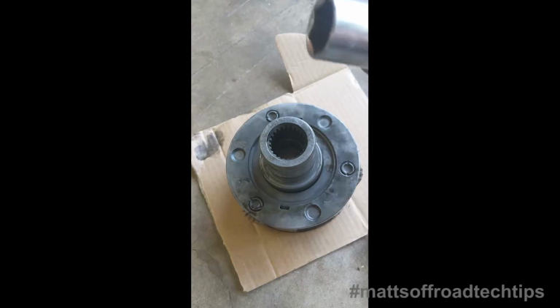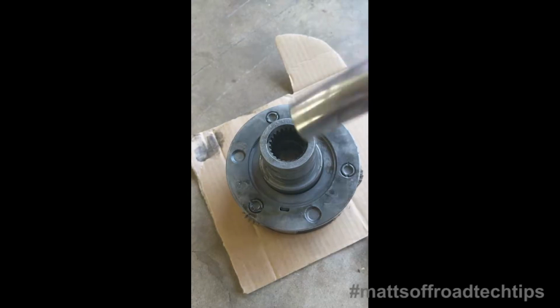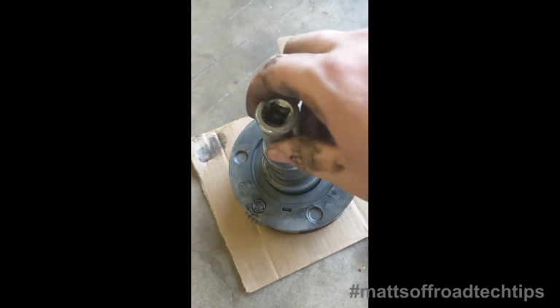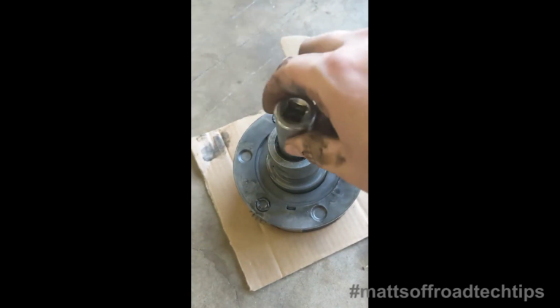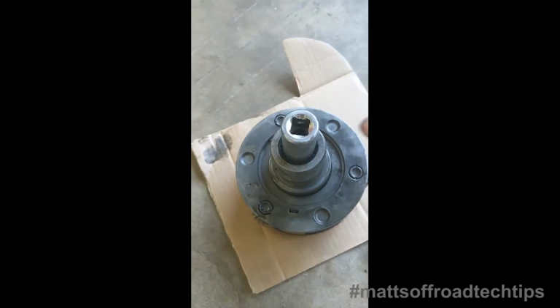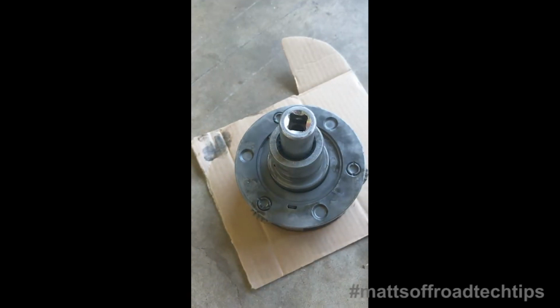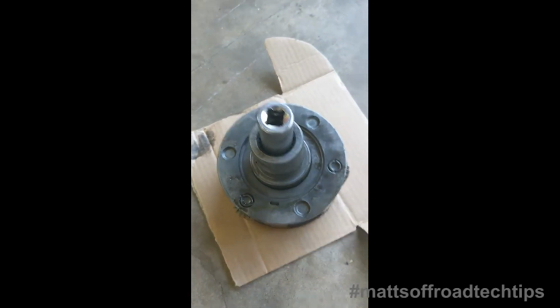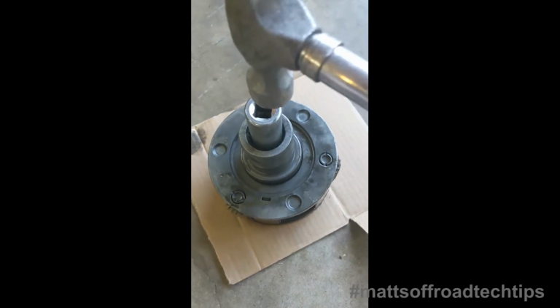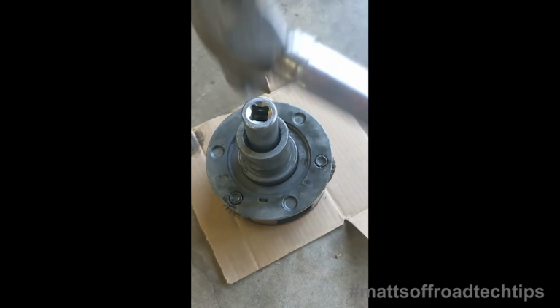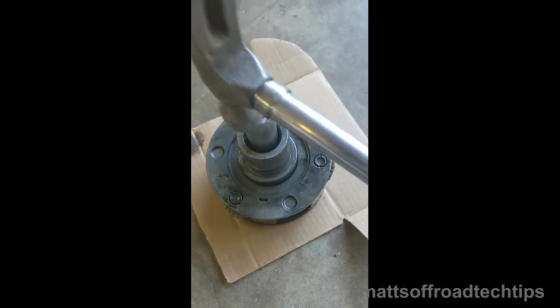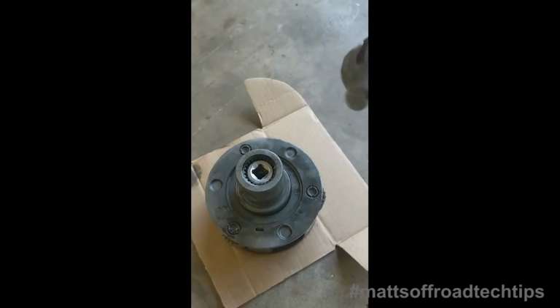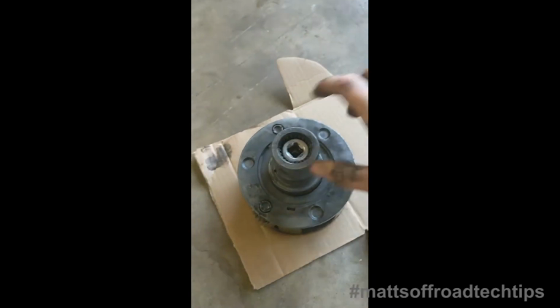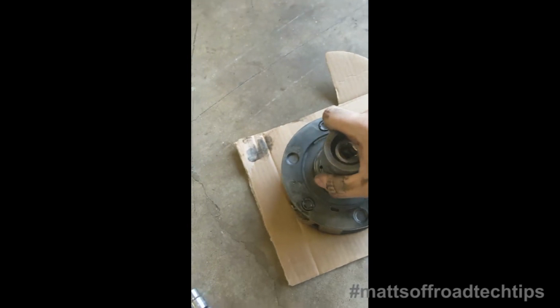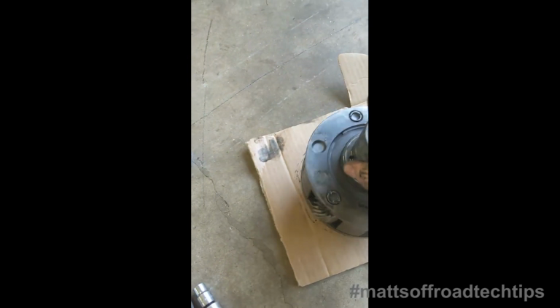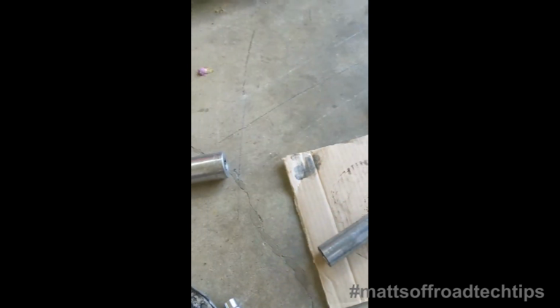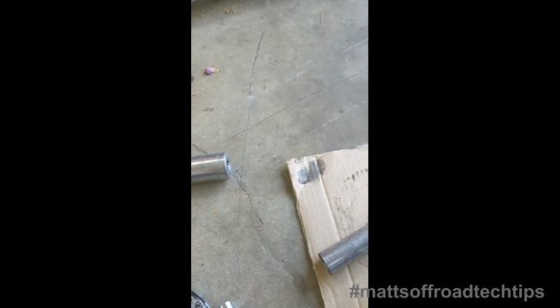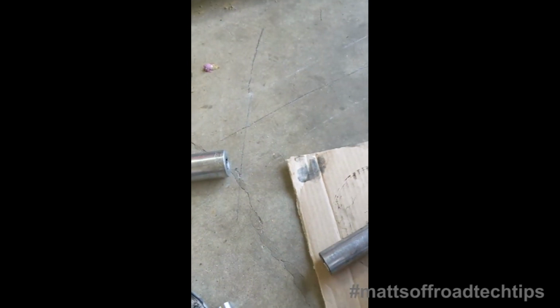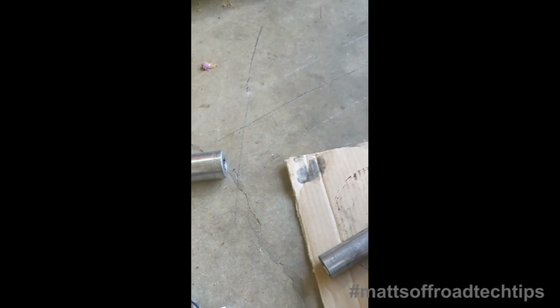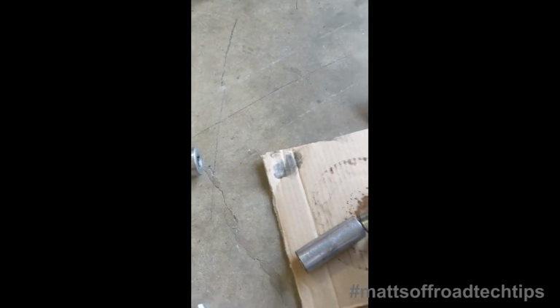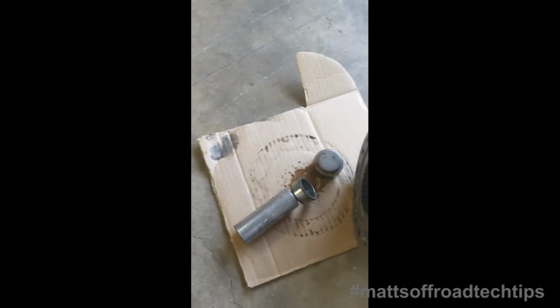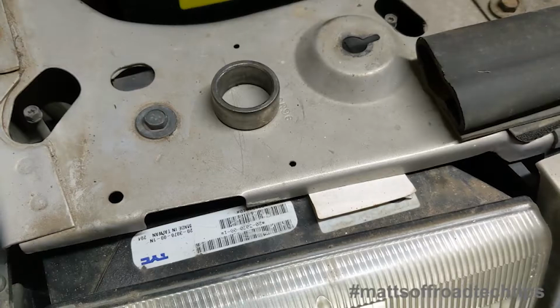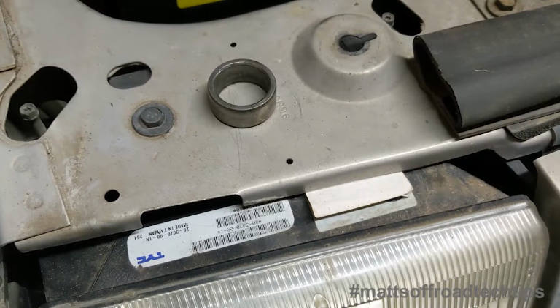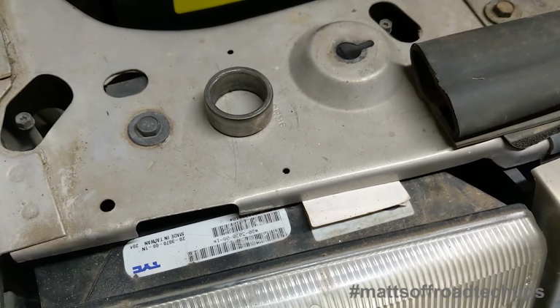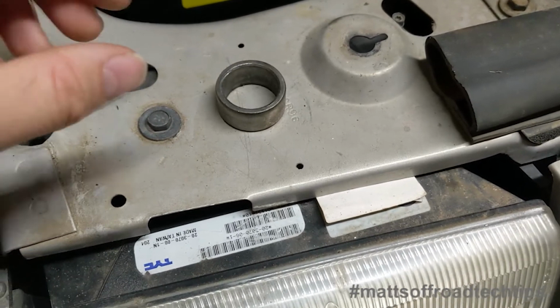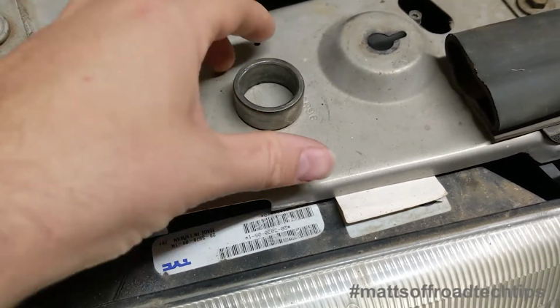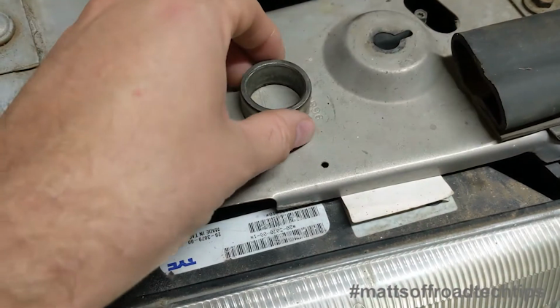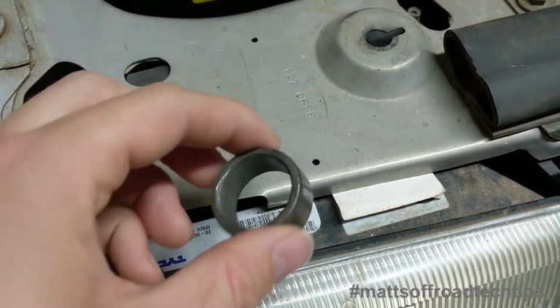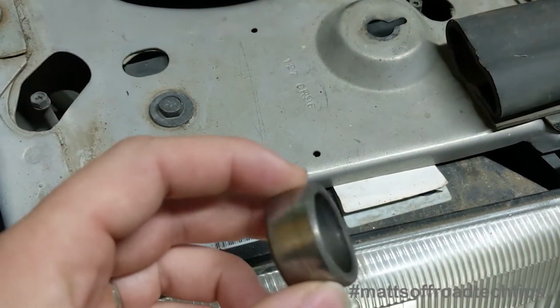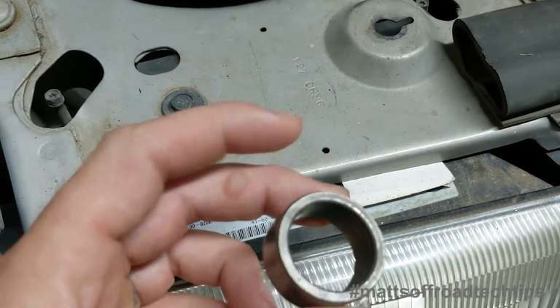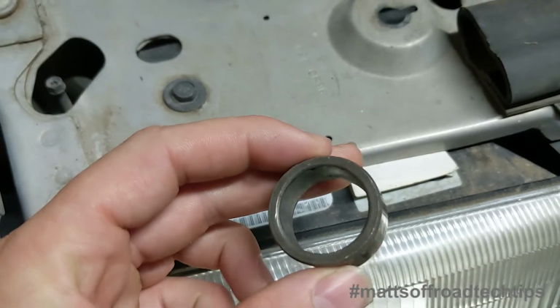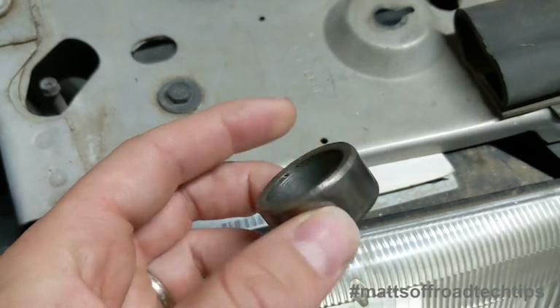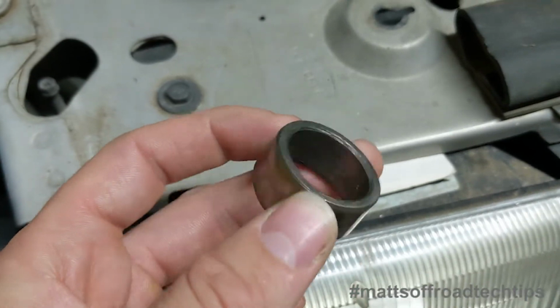A 13/16 socket is going to let me hit the collar. This is the collar that we're doing all that work to get rid of. Don't put it back in.